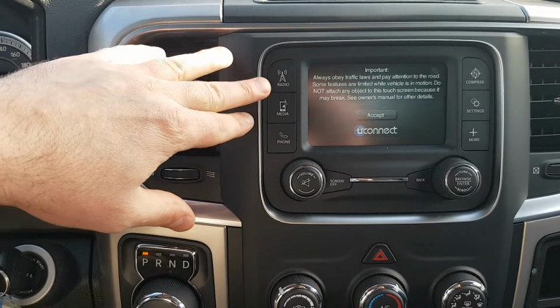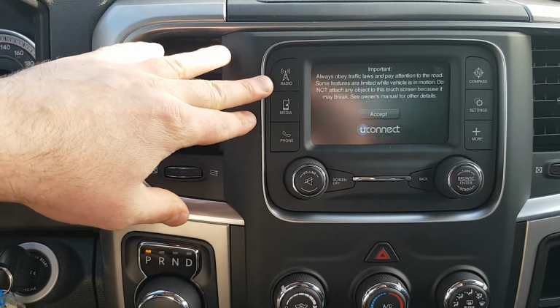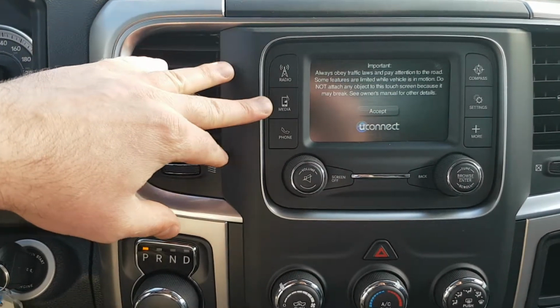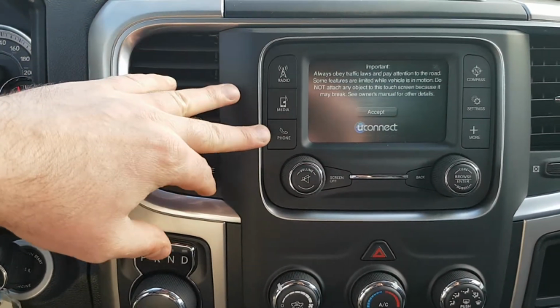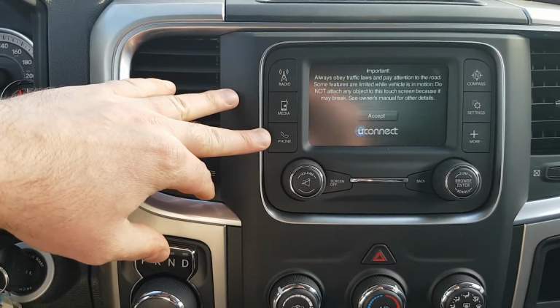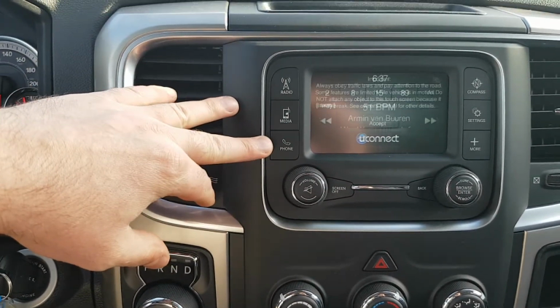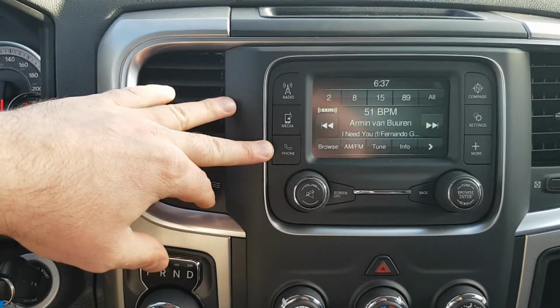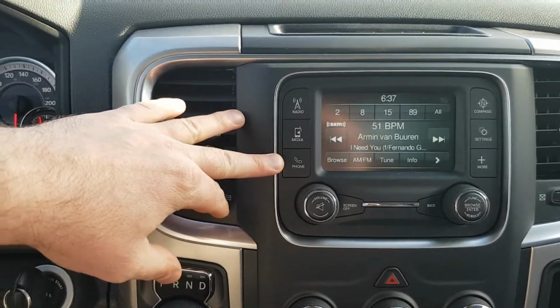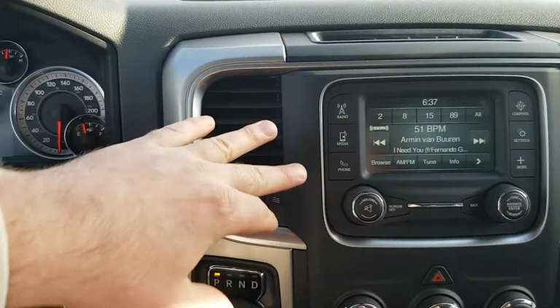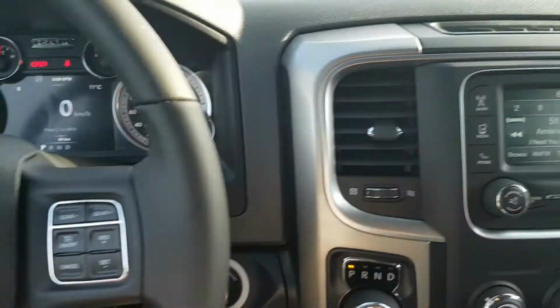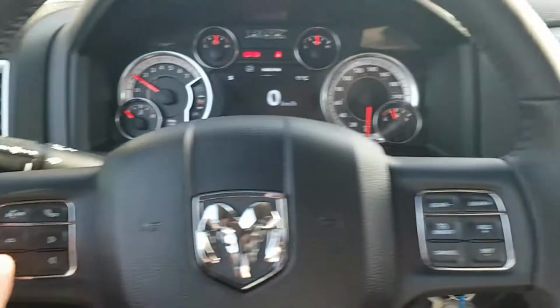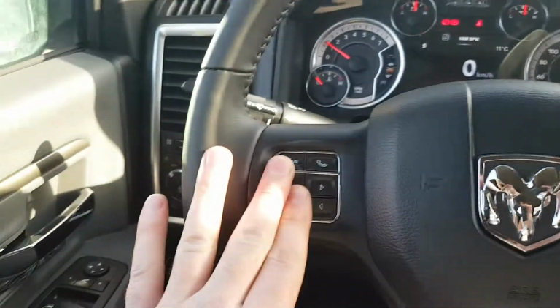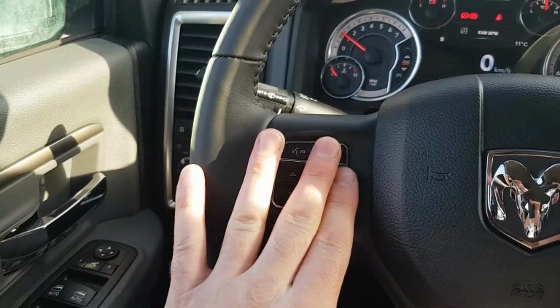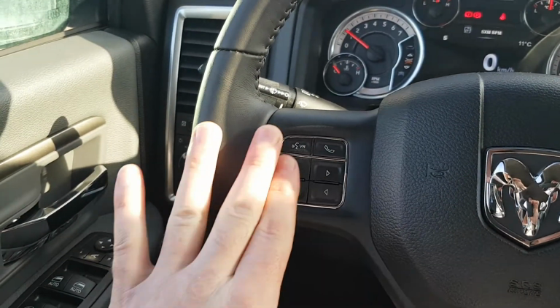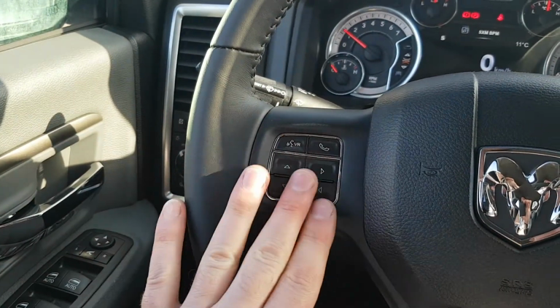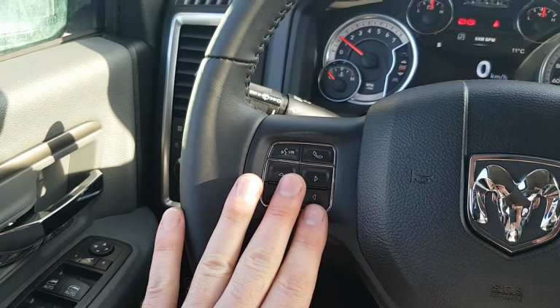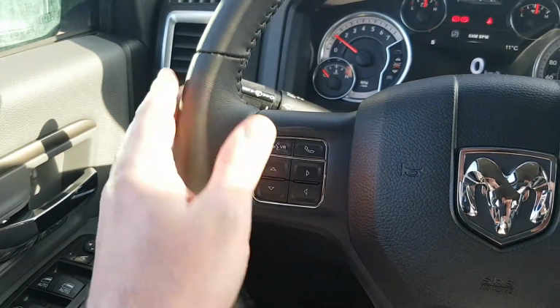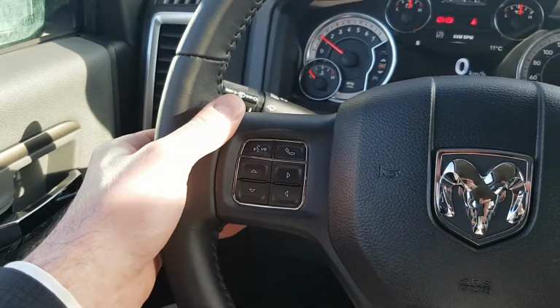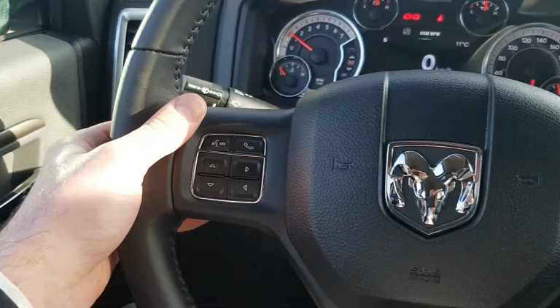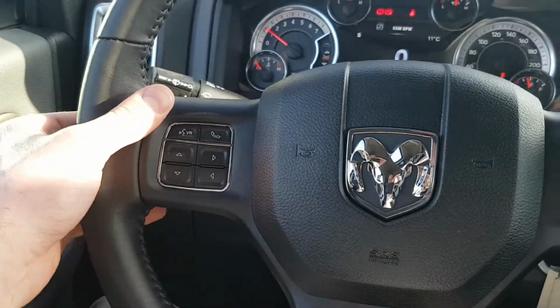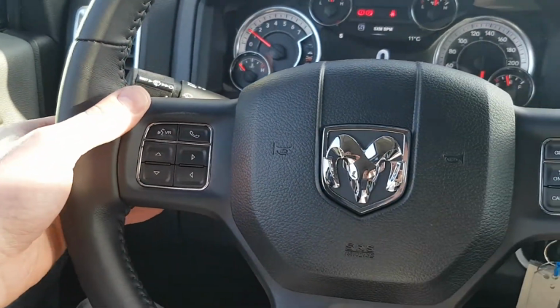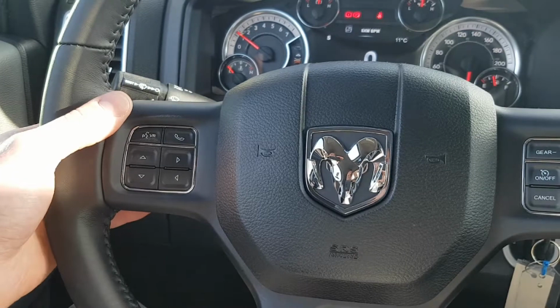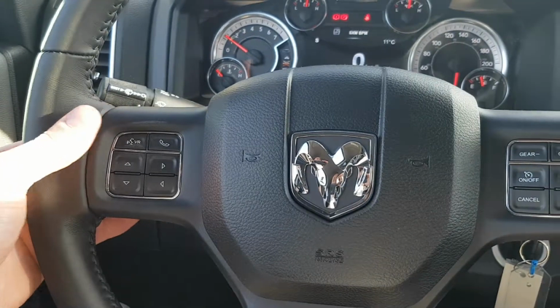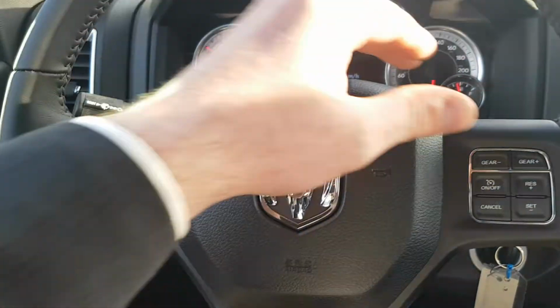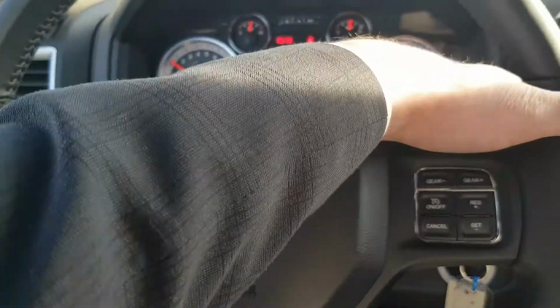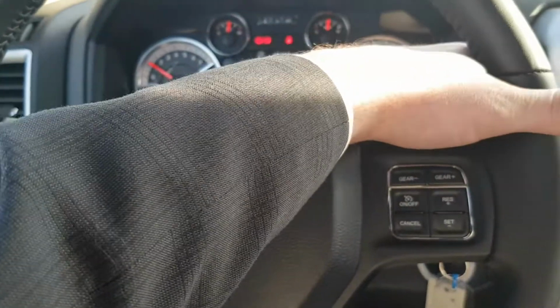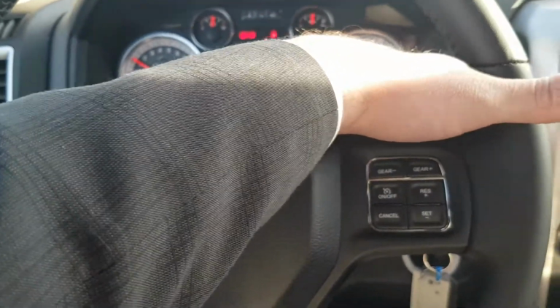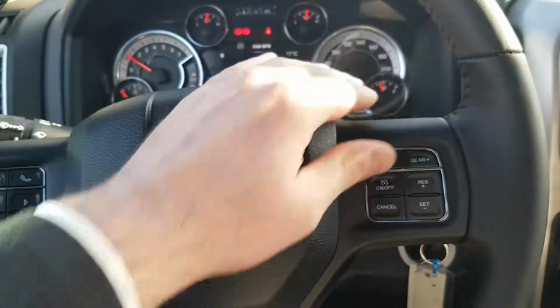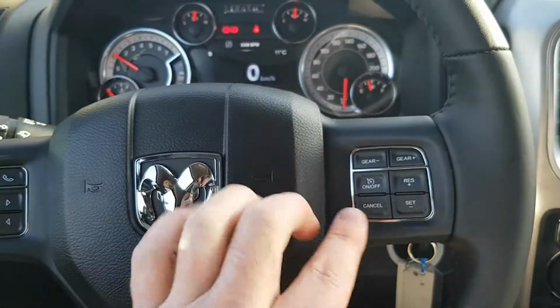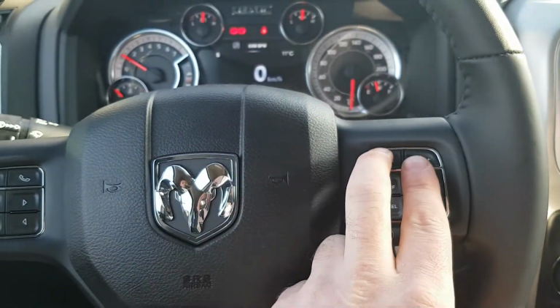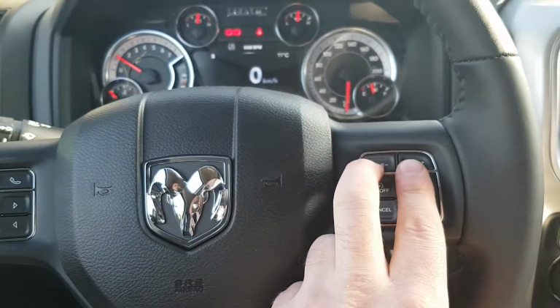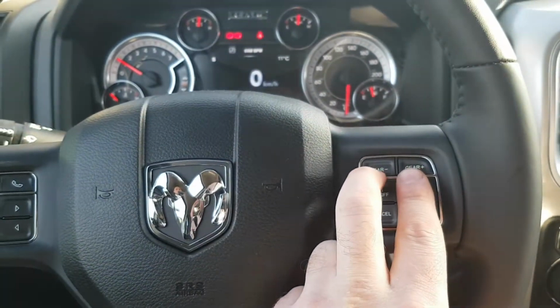This is equipped with Uconnect, so voice command to operate the radio, your media, or telephone. Bluetooth equipped as well — you can add your phone. Right here on the steering wheel, and right behind the steering wheel there are volume controls and station controls, so you don't have to take your eyes off the road. You can also switch gears manually.